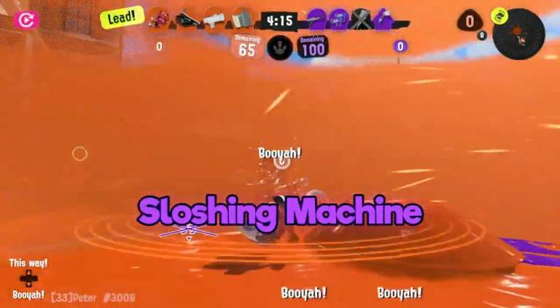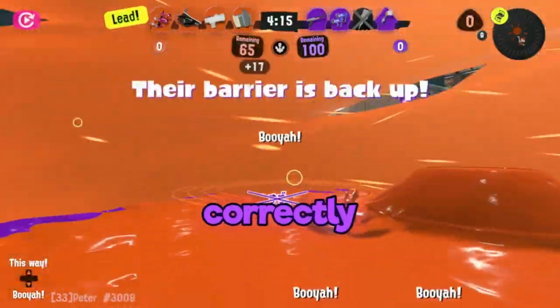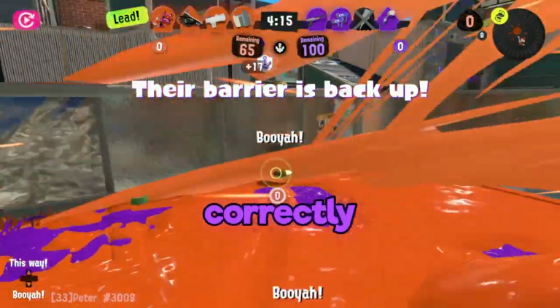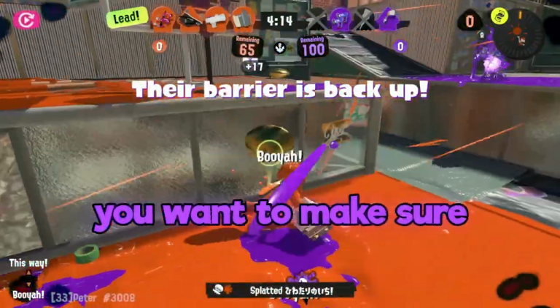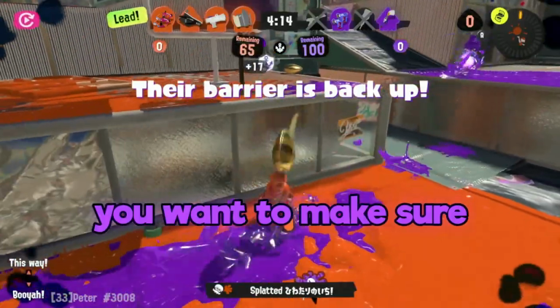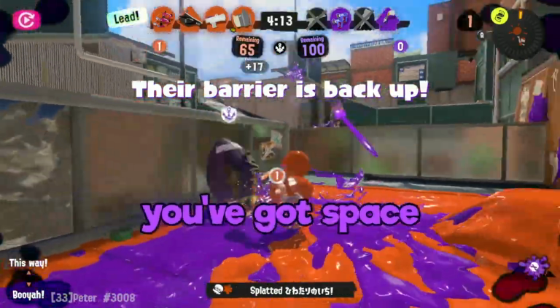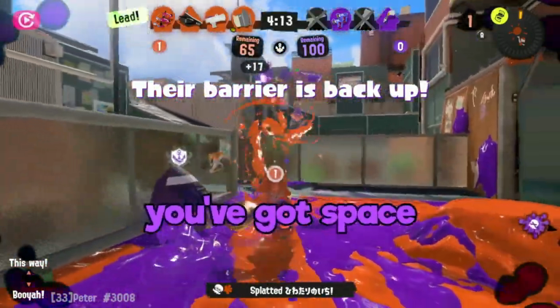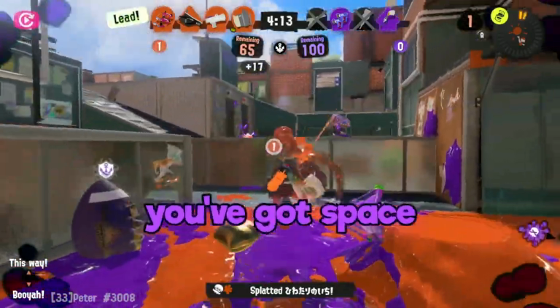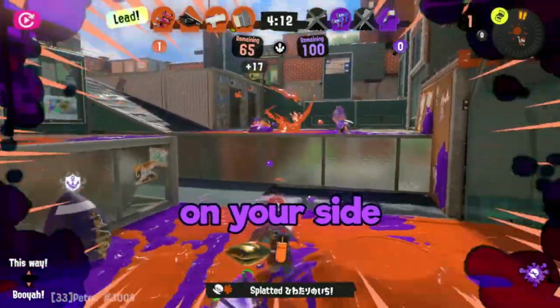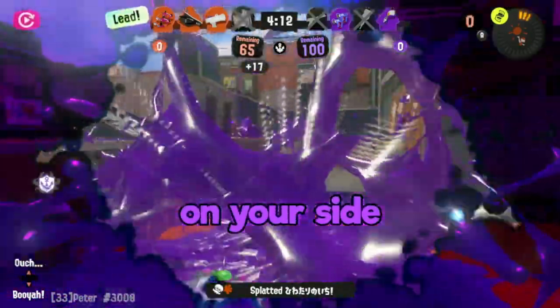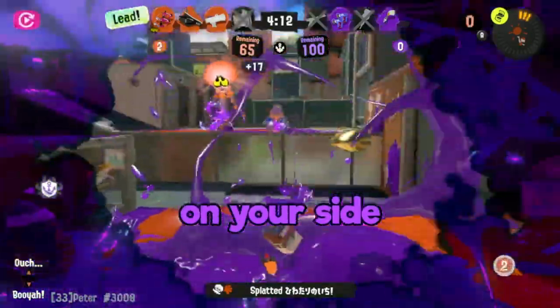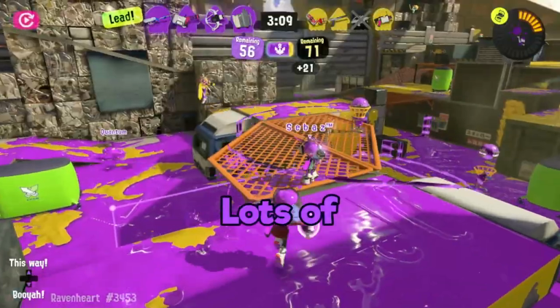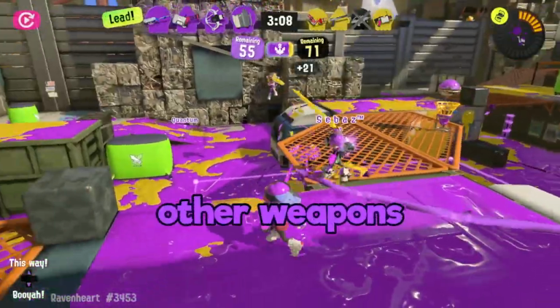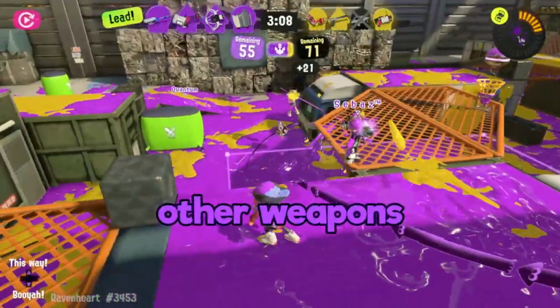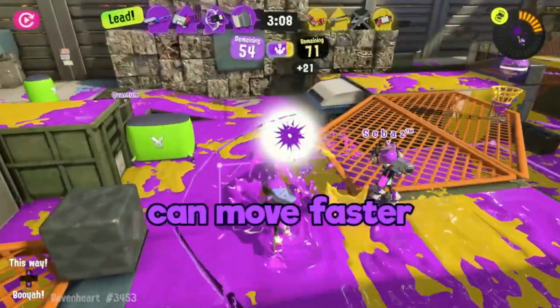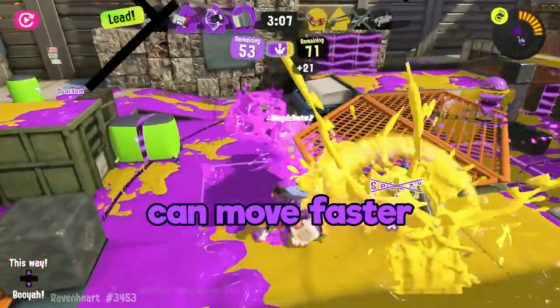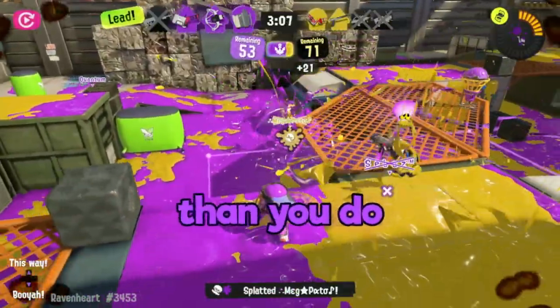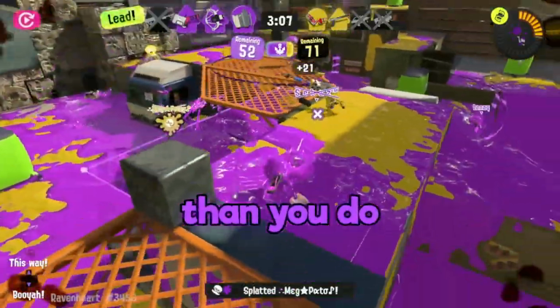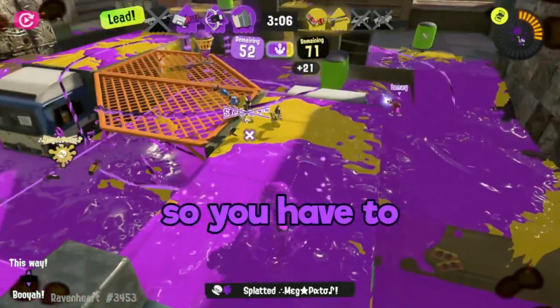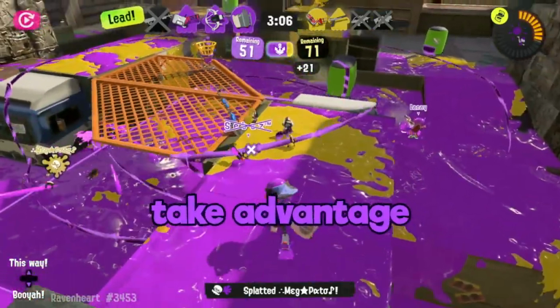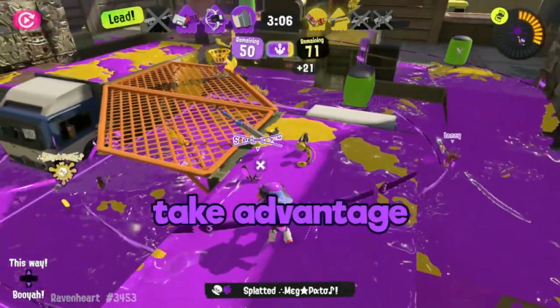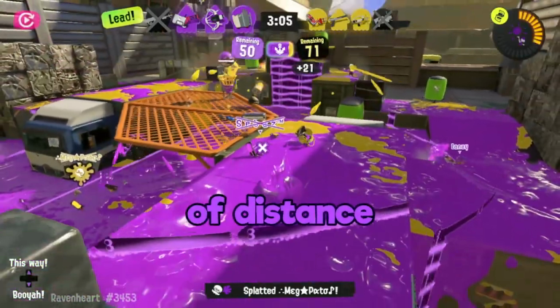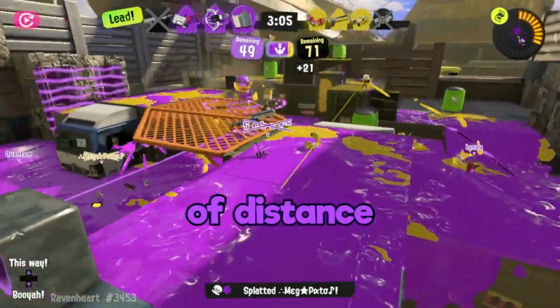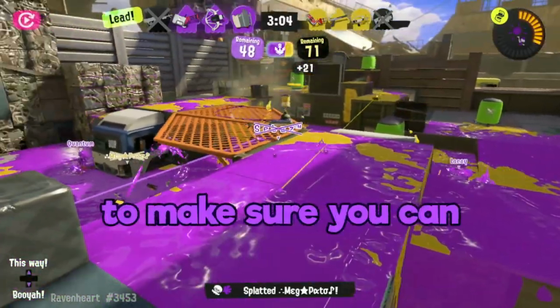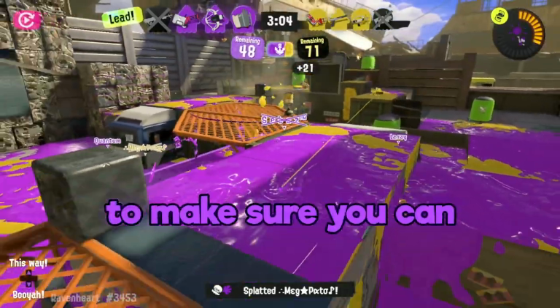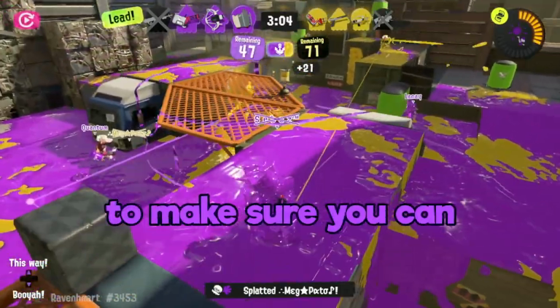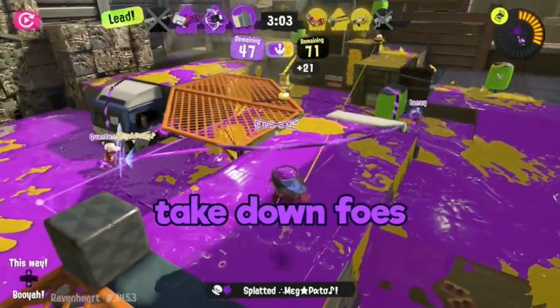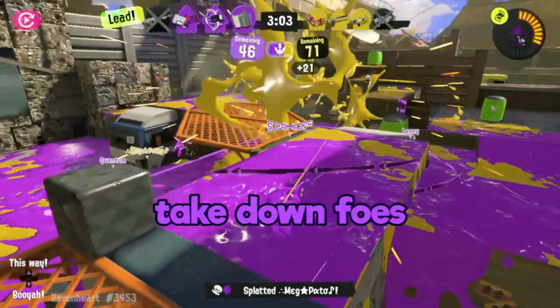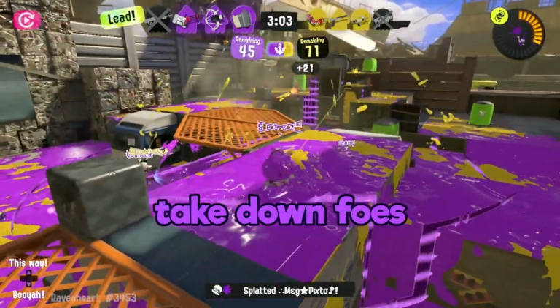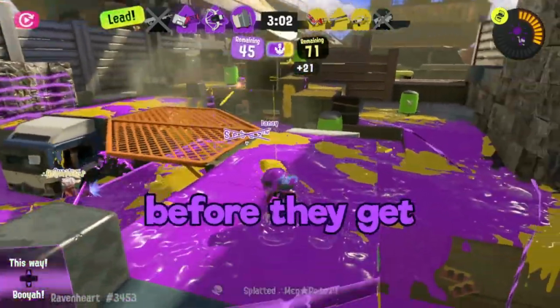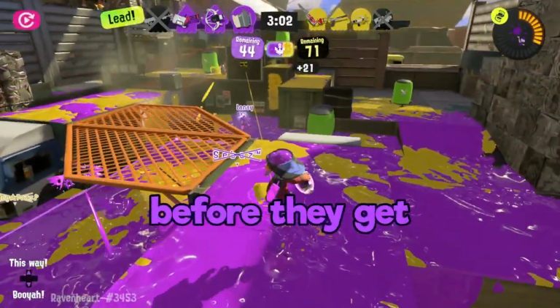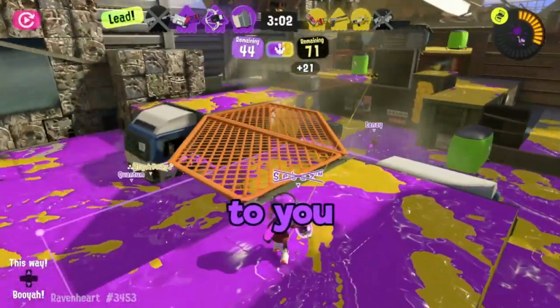To play the Sloshing Machine correctly, you want to make sure you've got space on your side. Lots of other weapons can move faster than you do, so you have to take advantage of distance to make sure you can take down foes before they get to you.